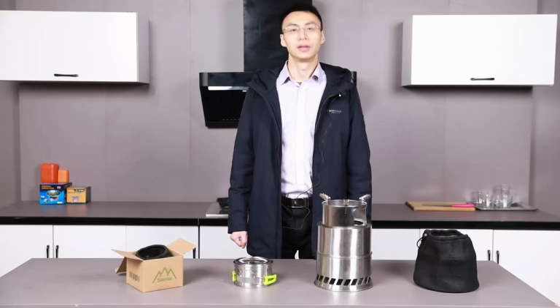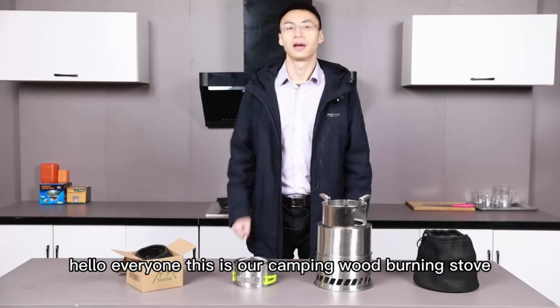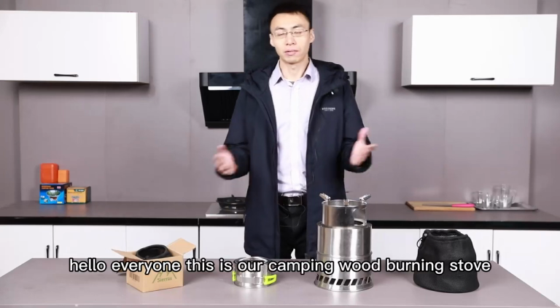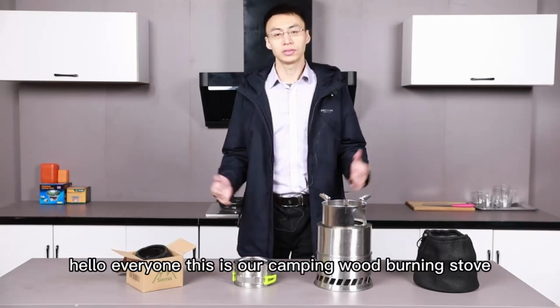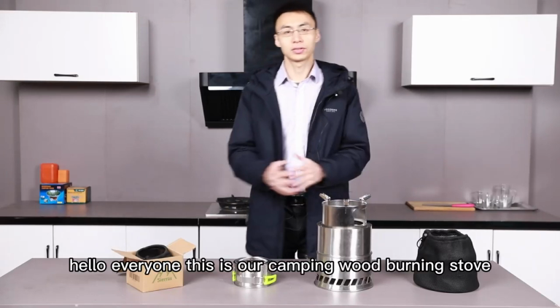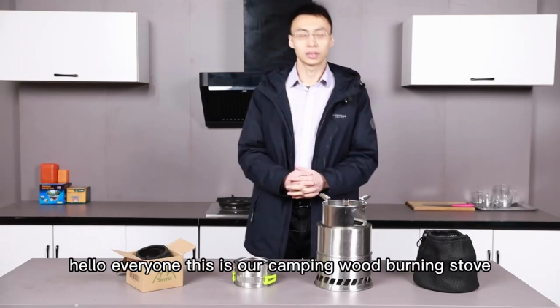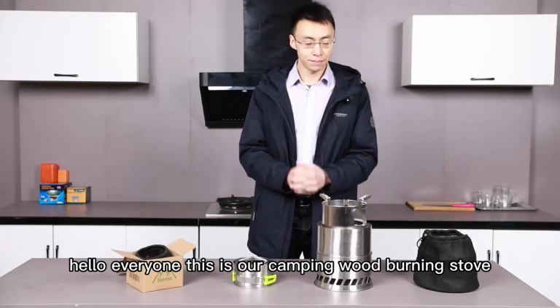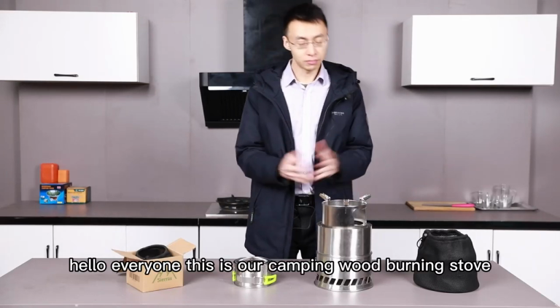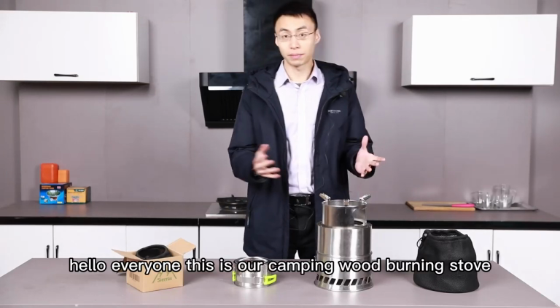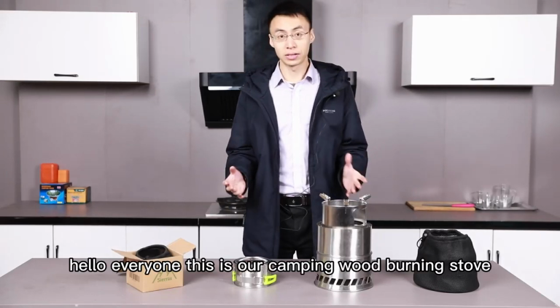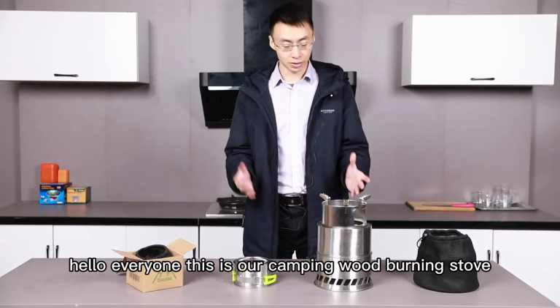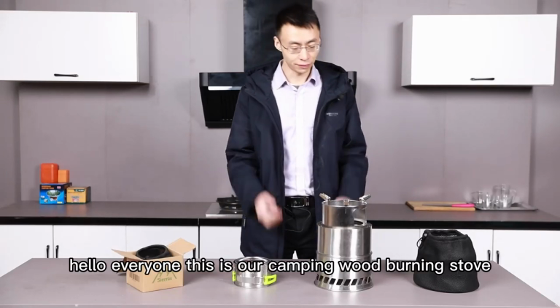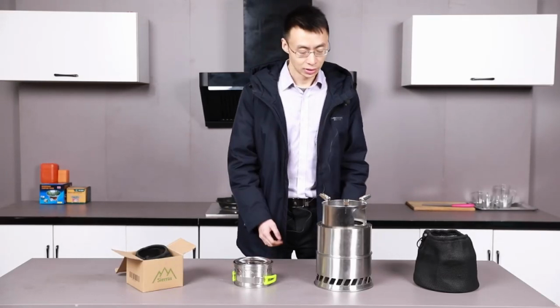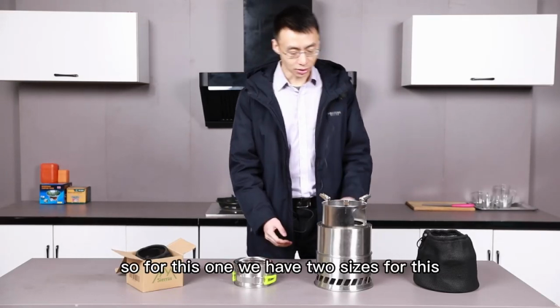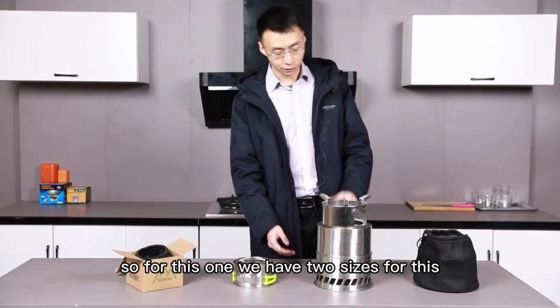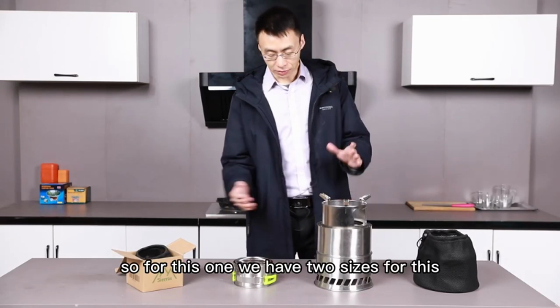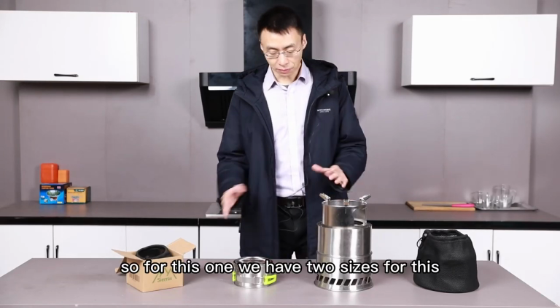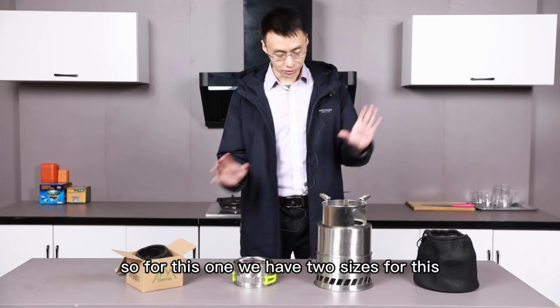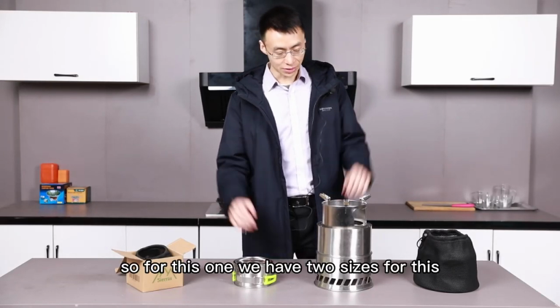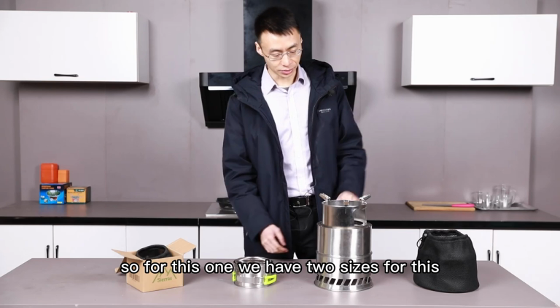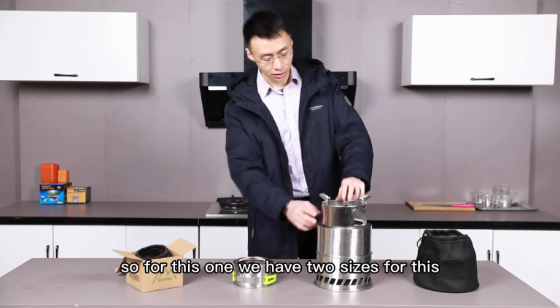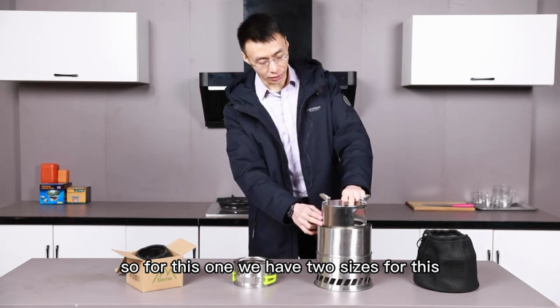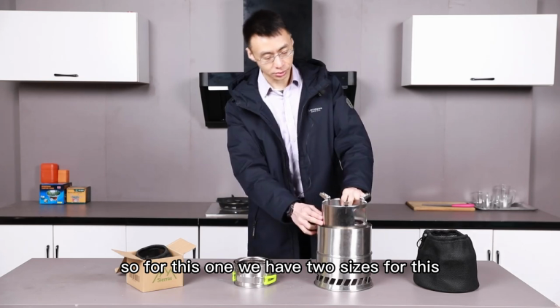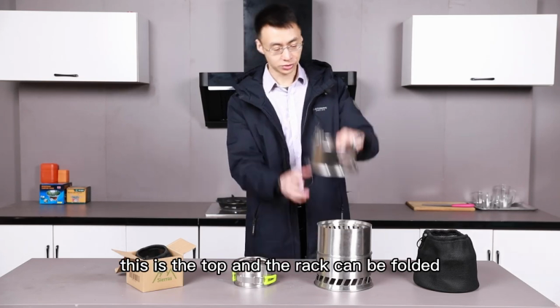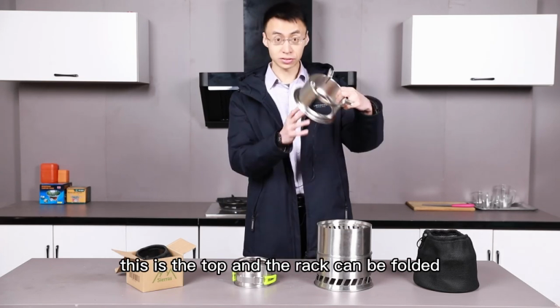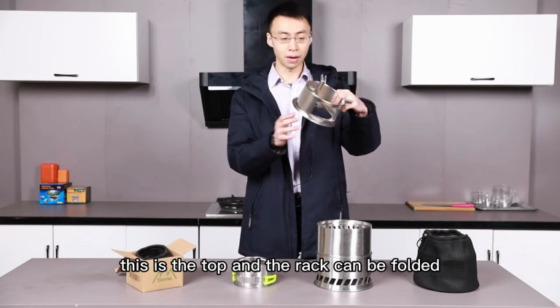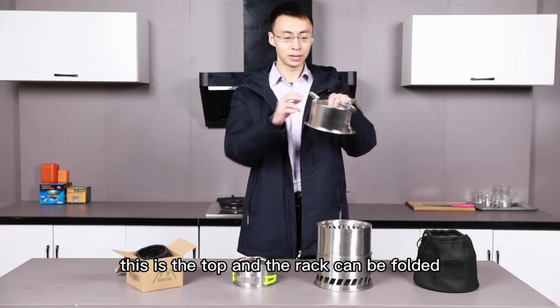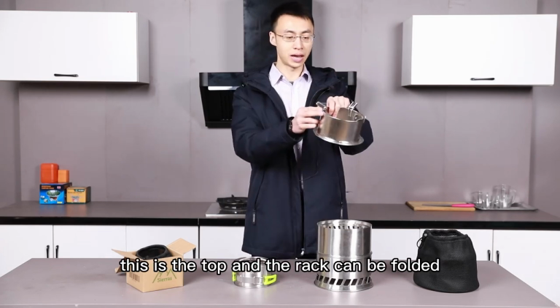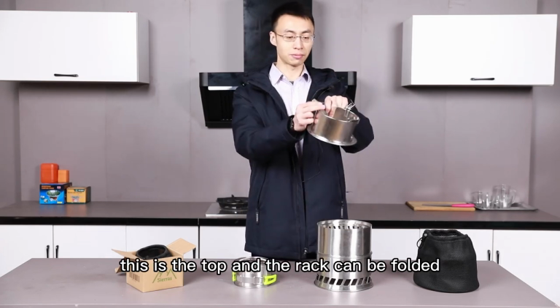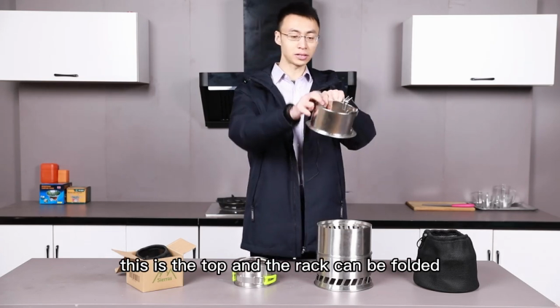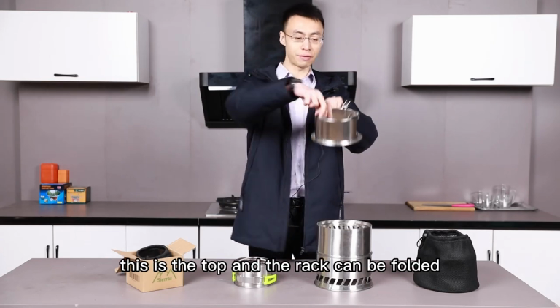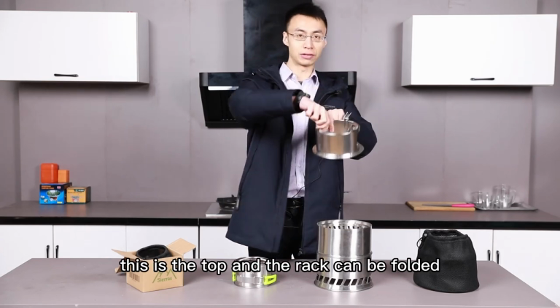Hello everyone, this is our camping wood burning stove. We have two sizes. This is the top and the rack can be folded.